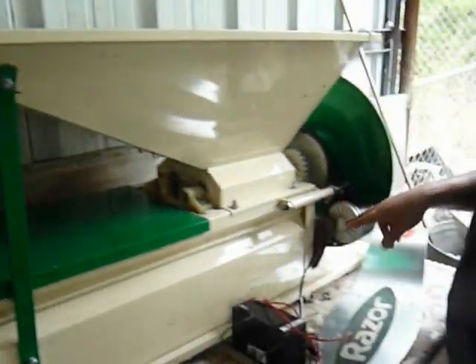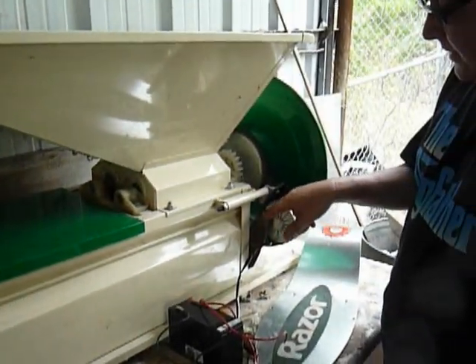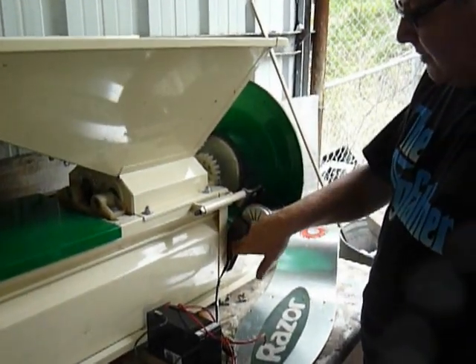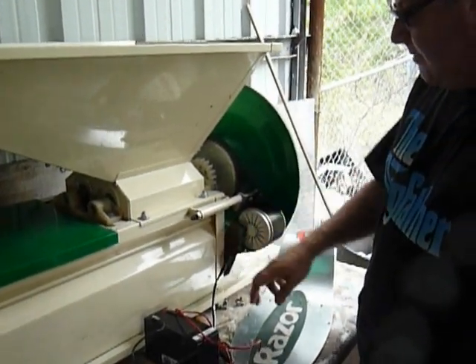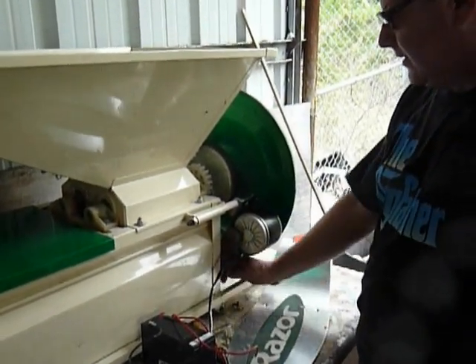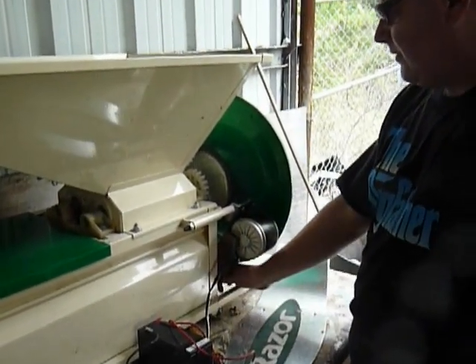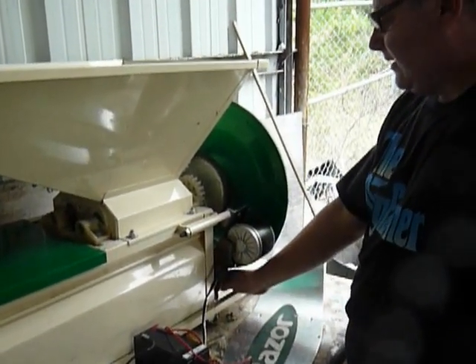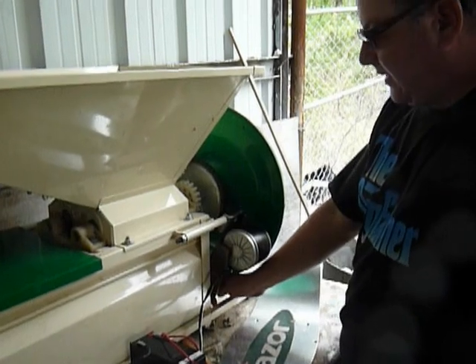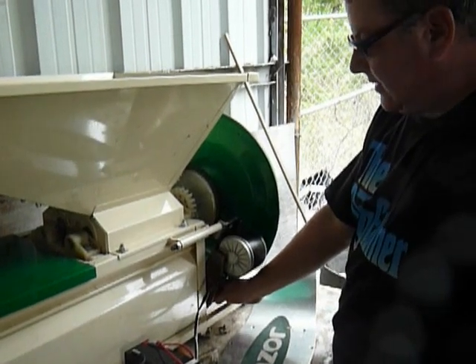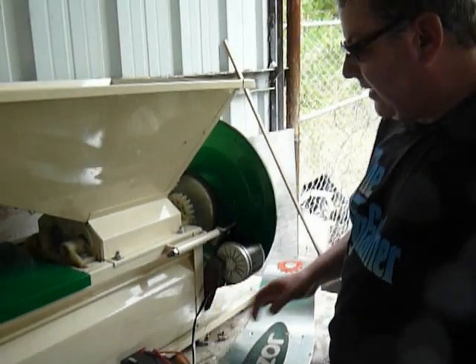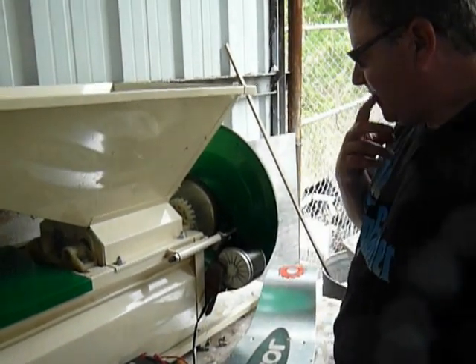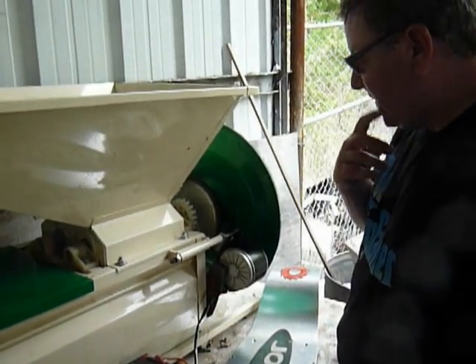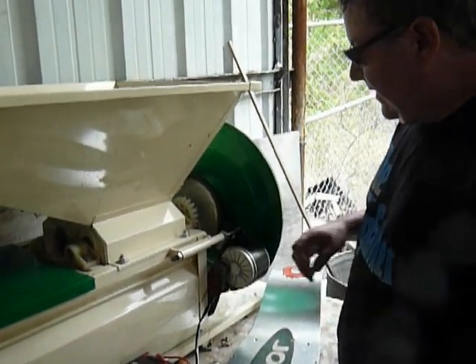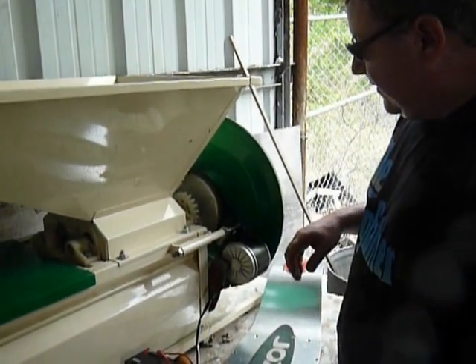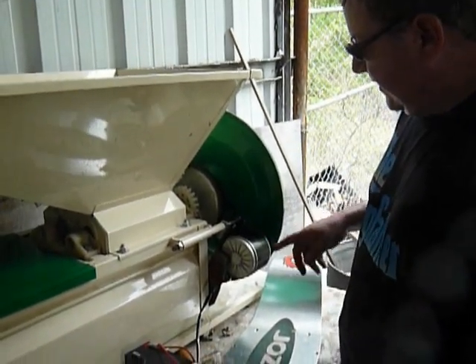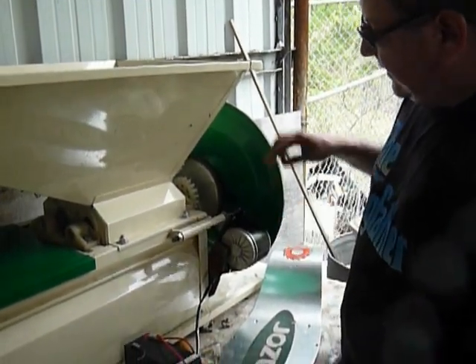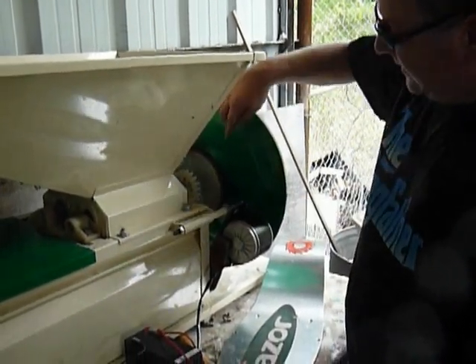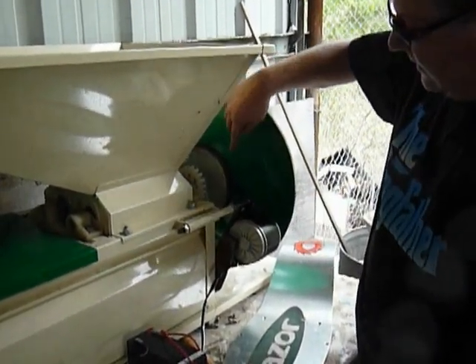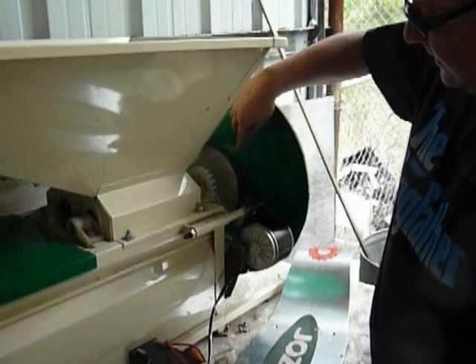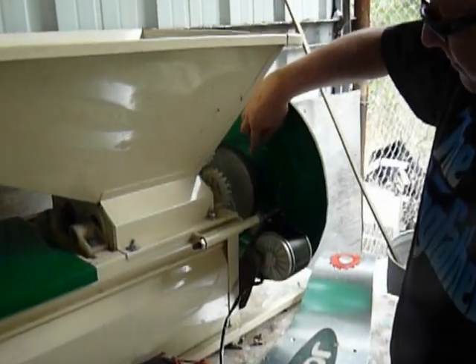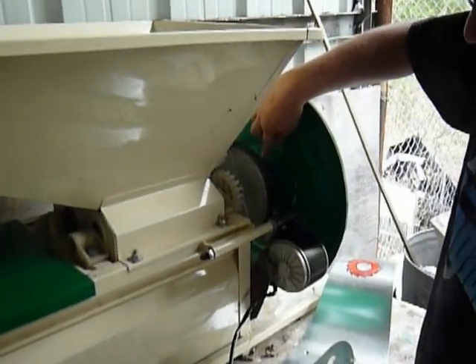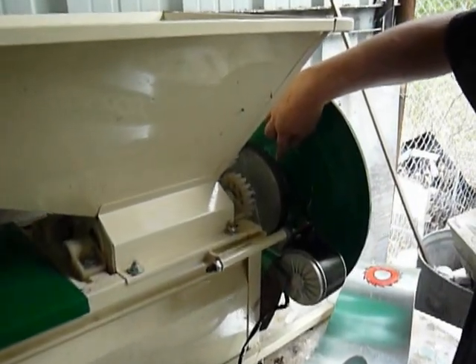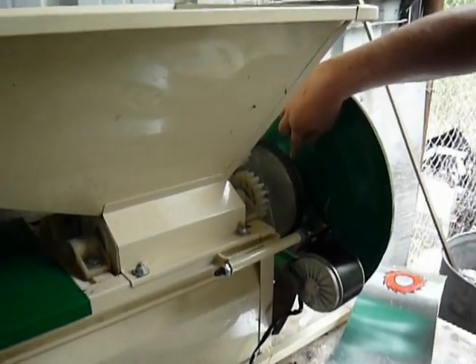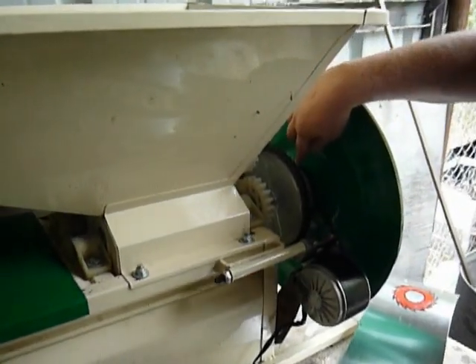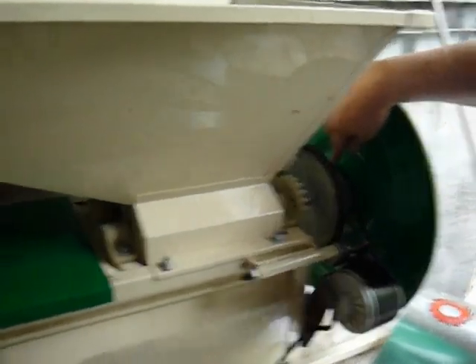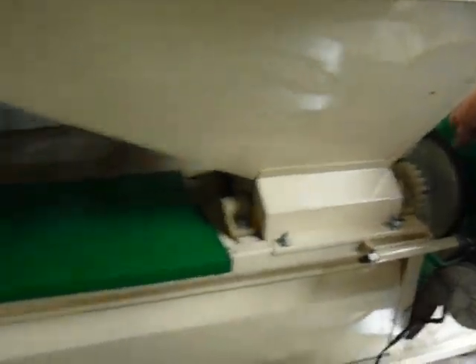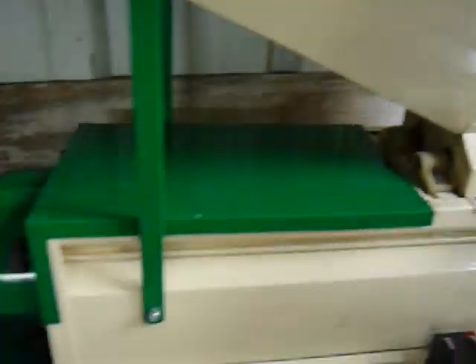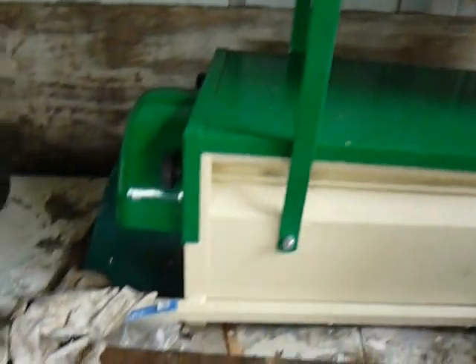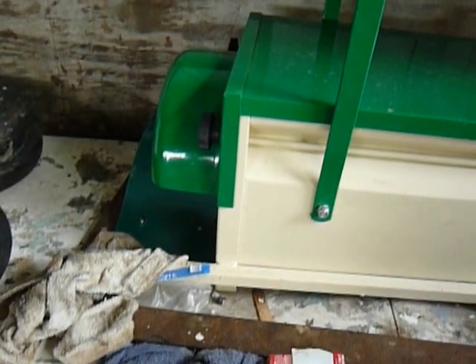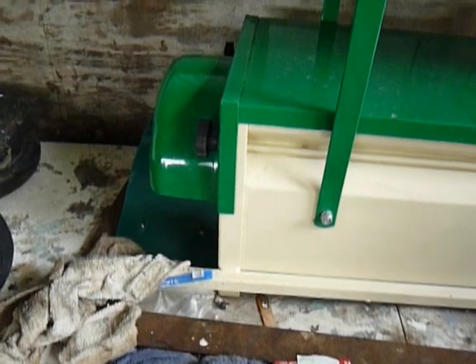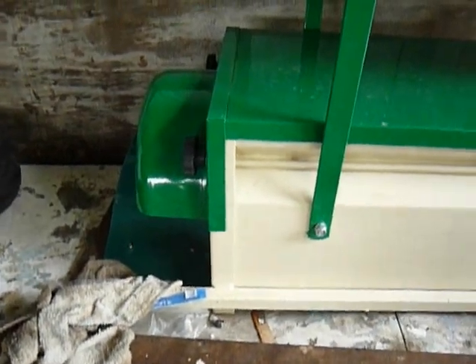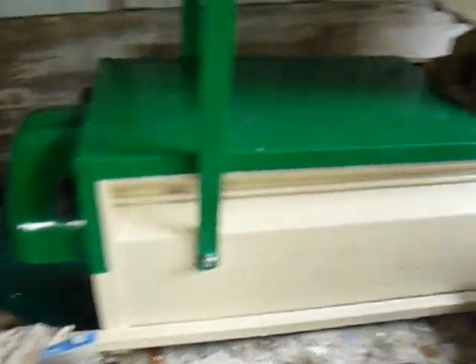I built this bracket and bolted it to one of the studs that's sticking out of the side of the unit. So the sprocket for the rear wheel of the Razor is bolted to this thing.